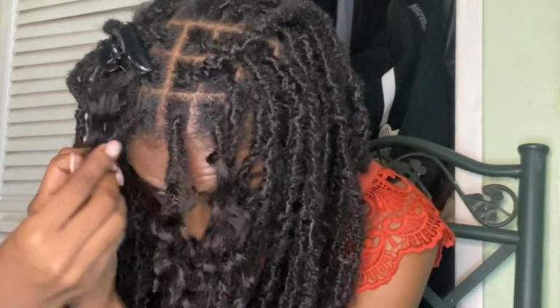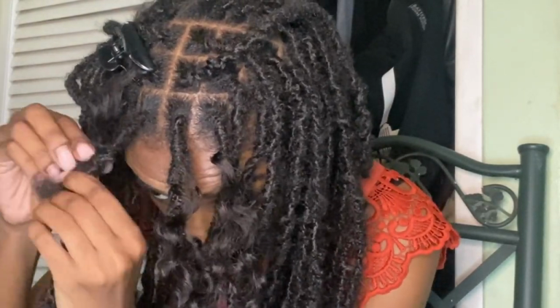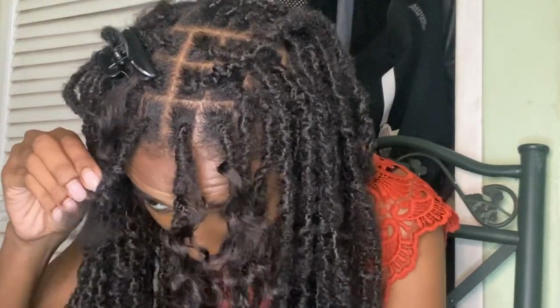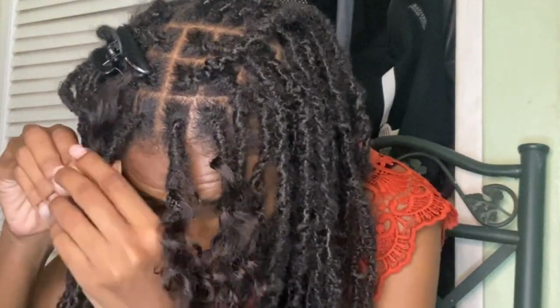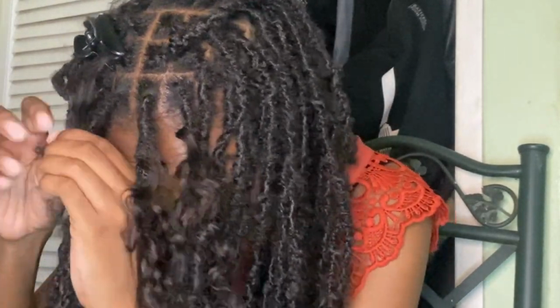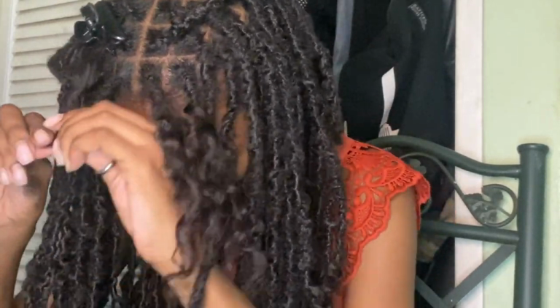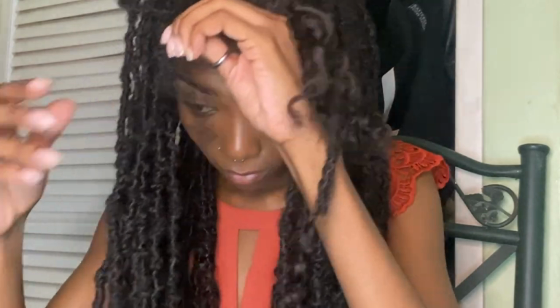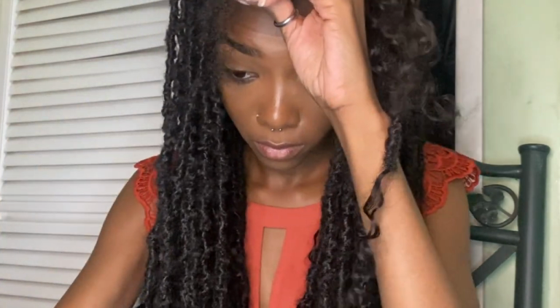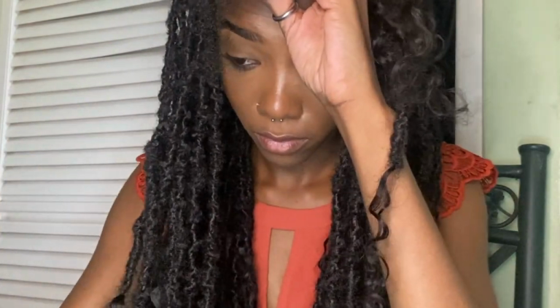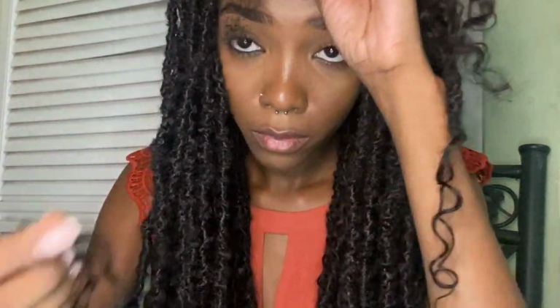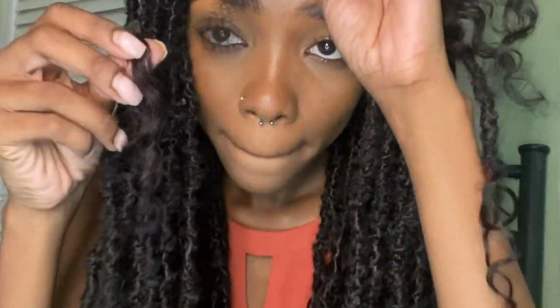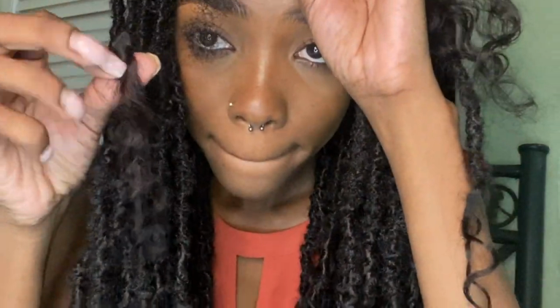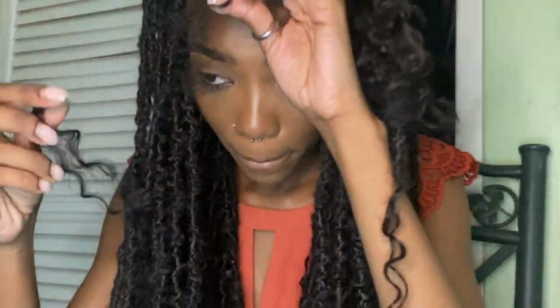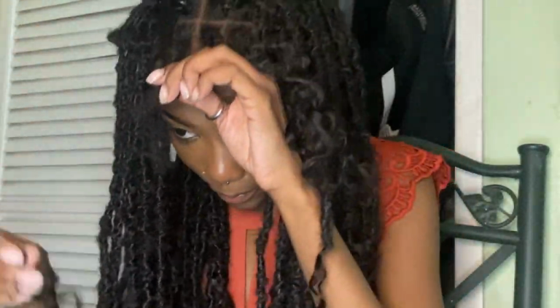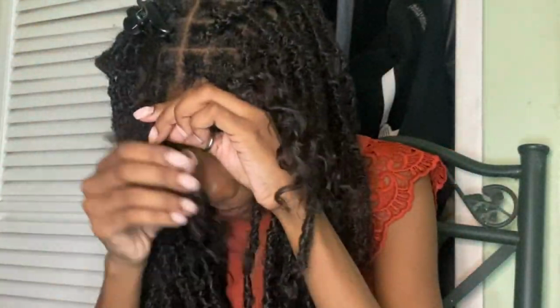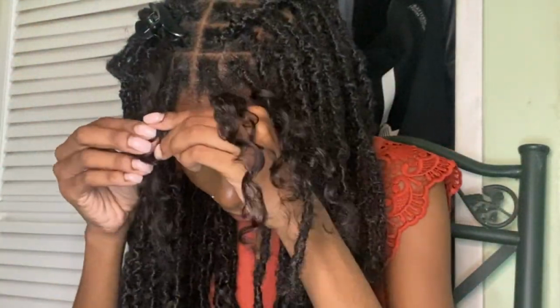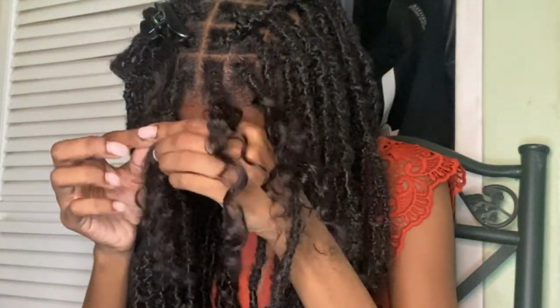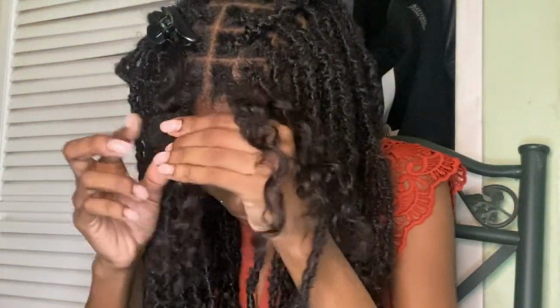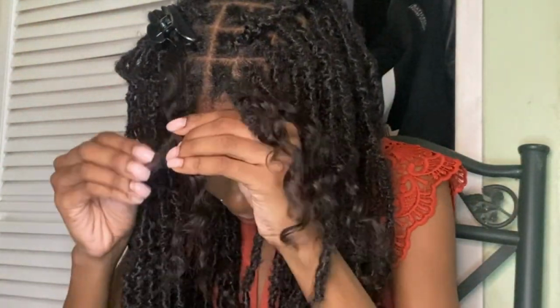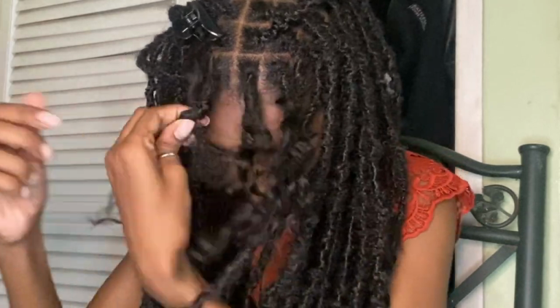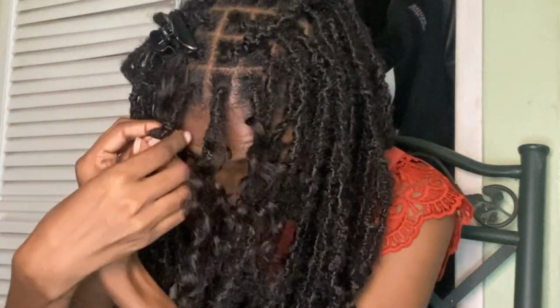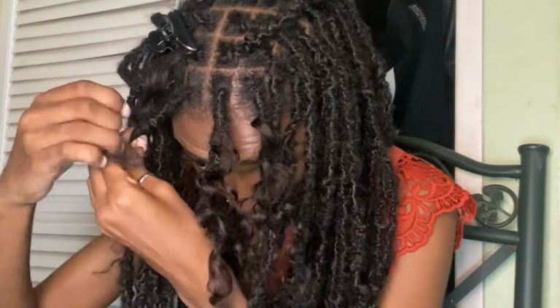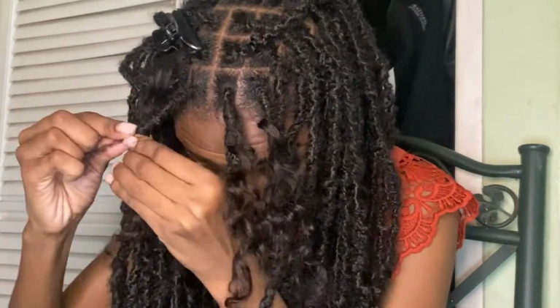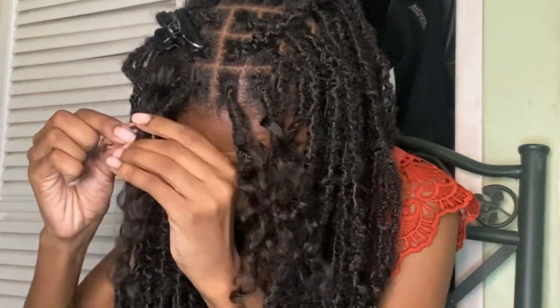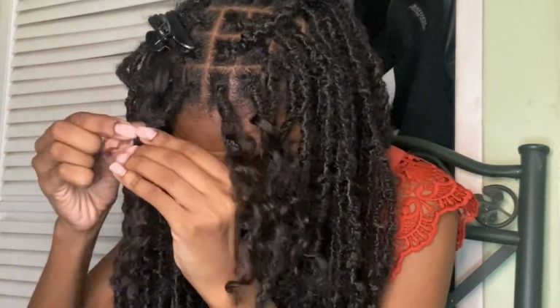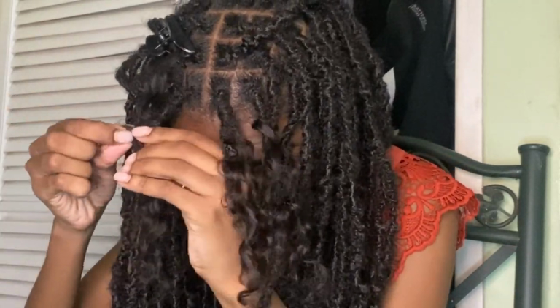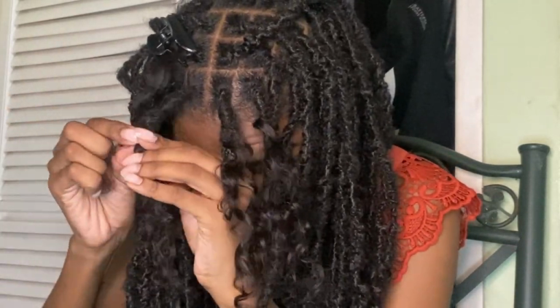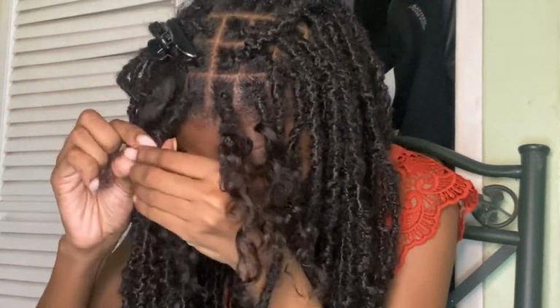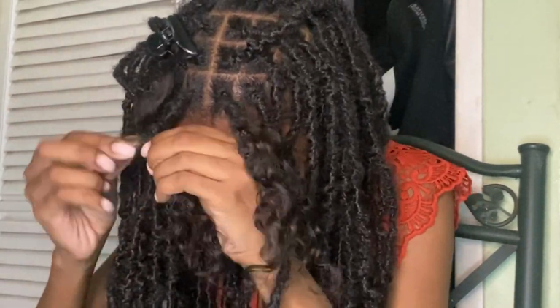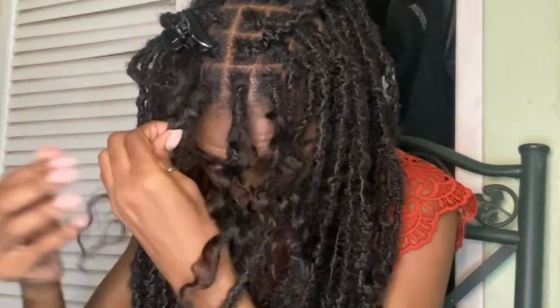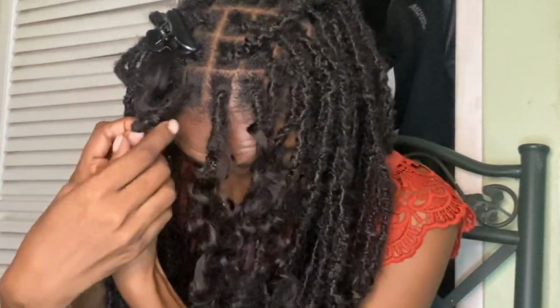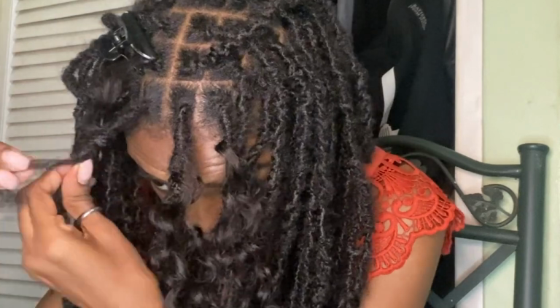I'm continuing to wrap down and adding another piece to the end. As you can see, the curly hair for the fringes is shorter than the rest.